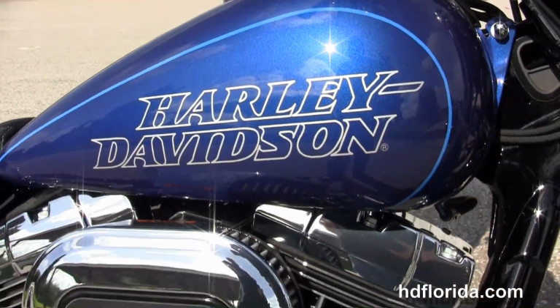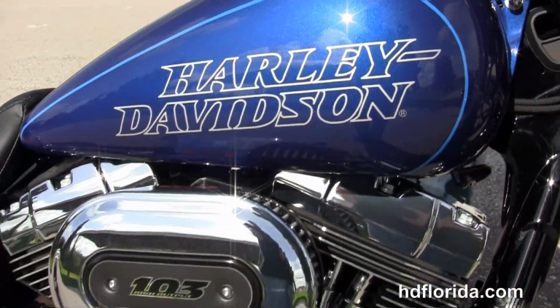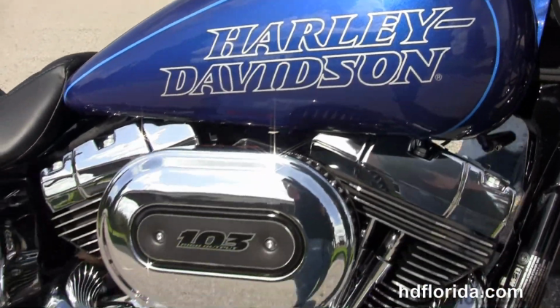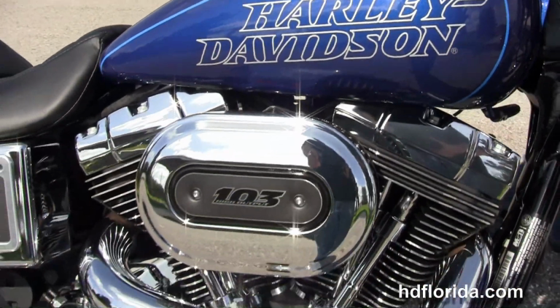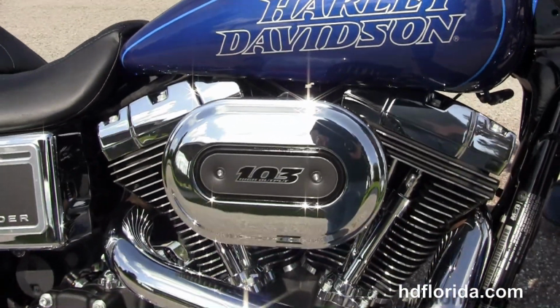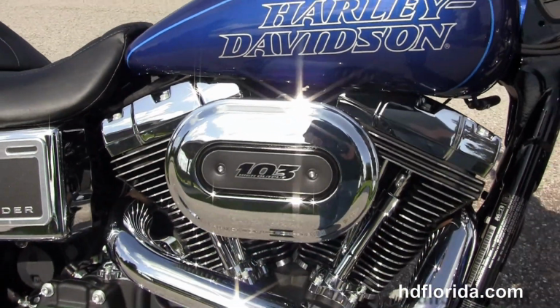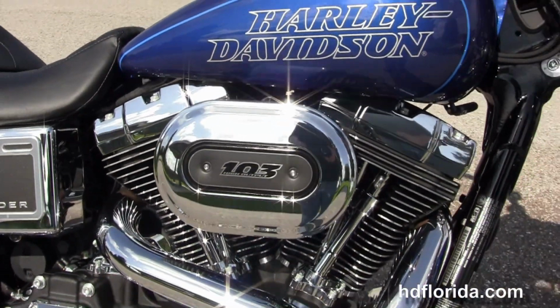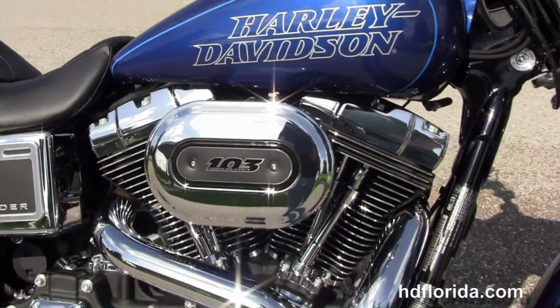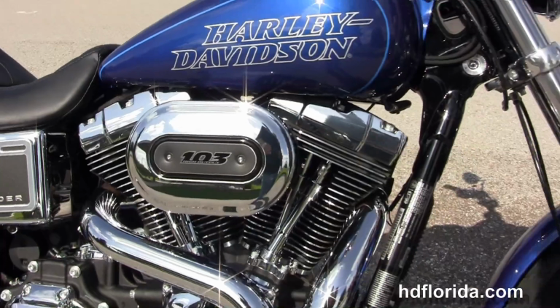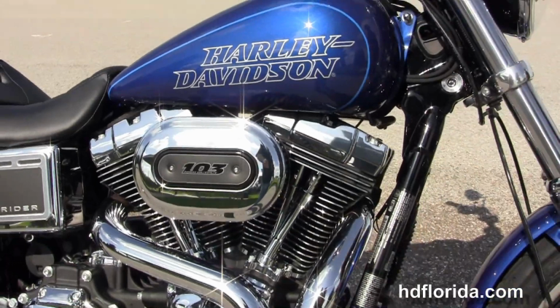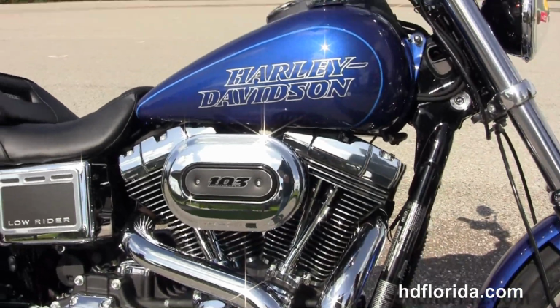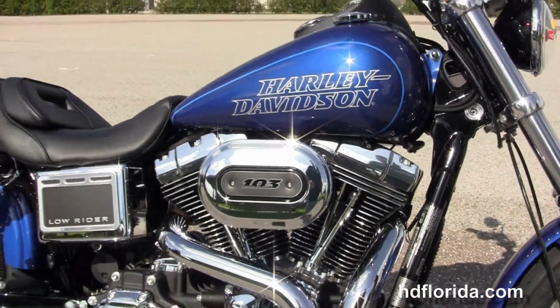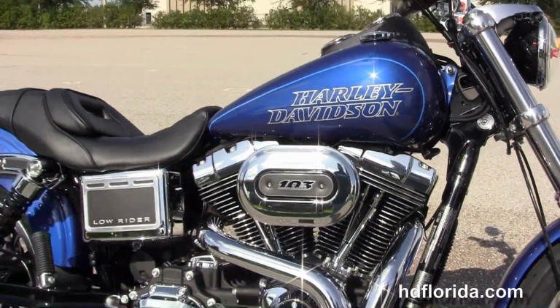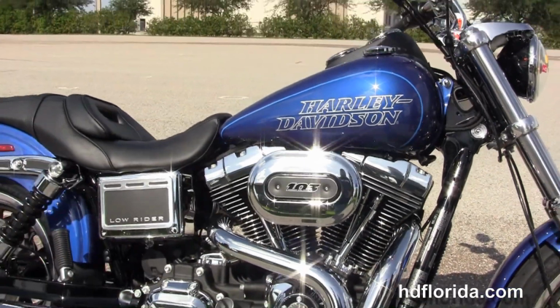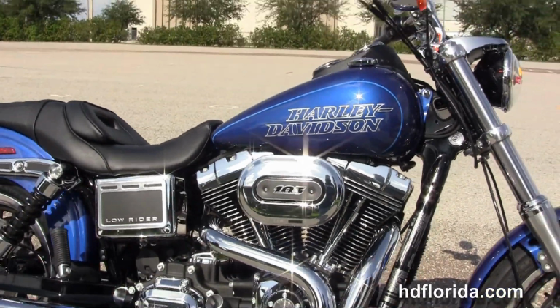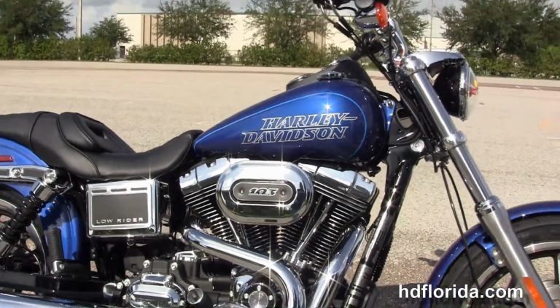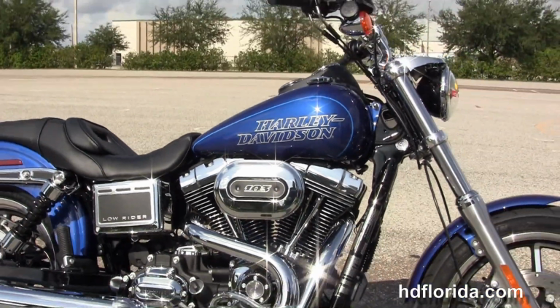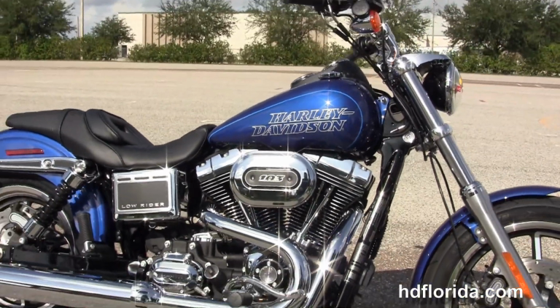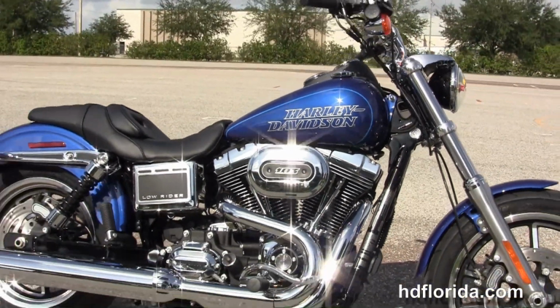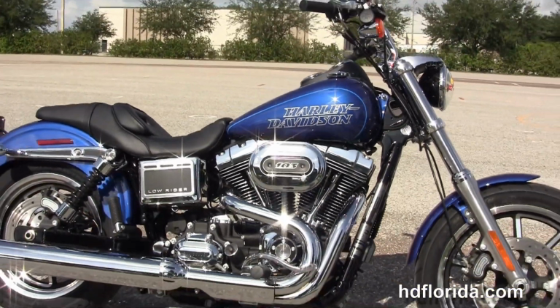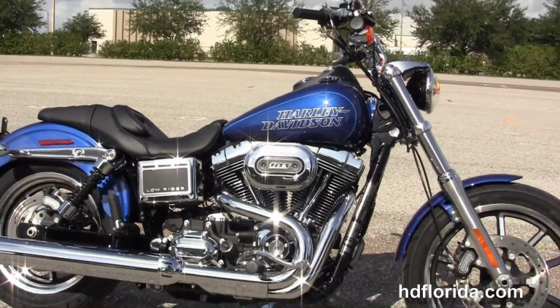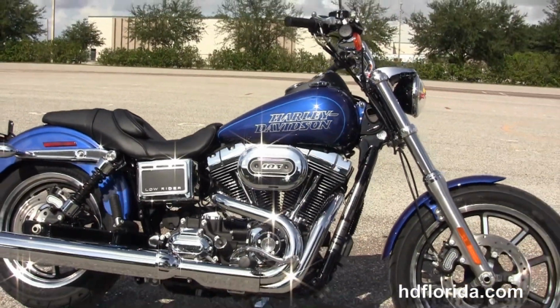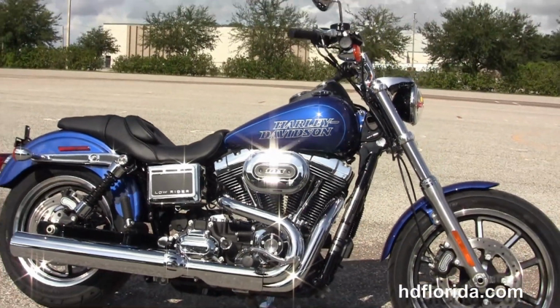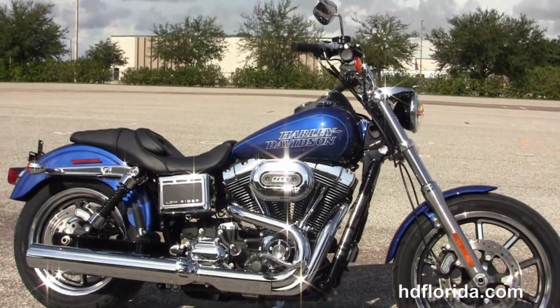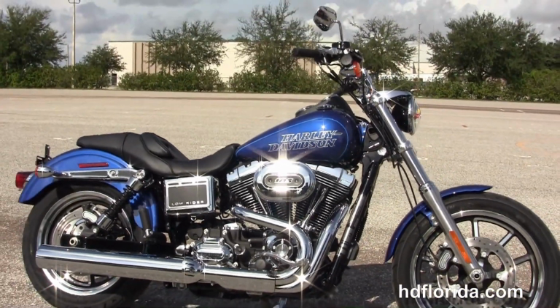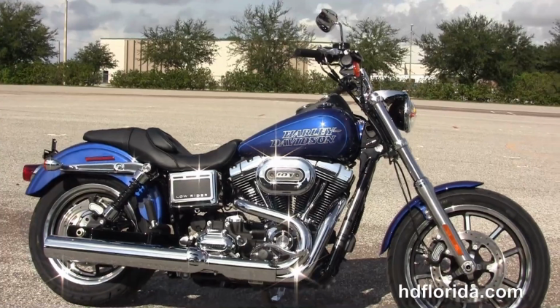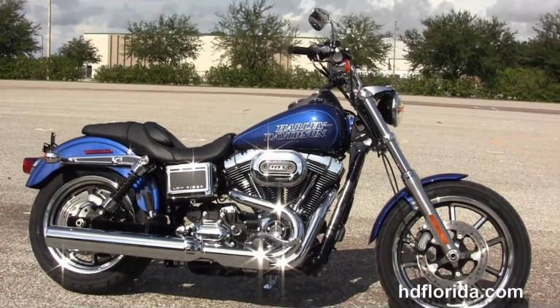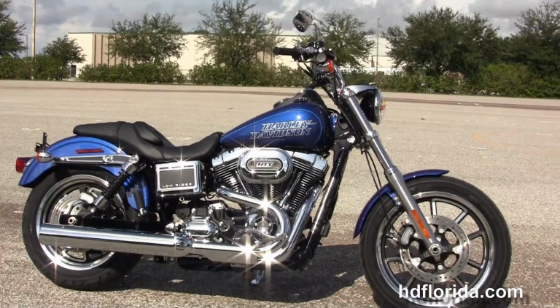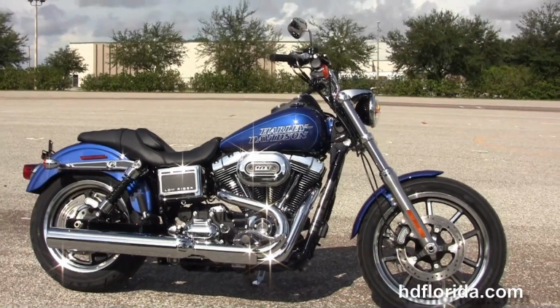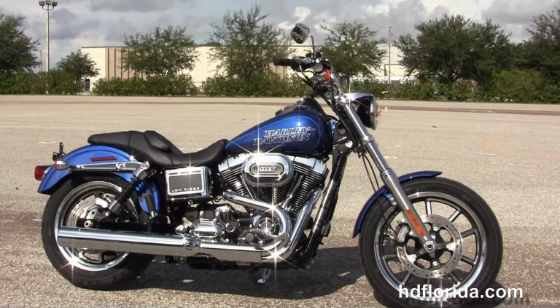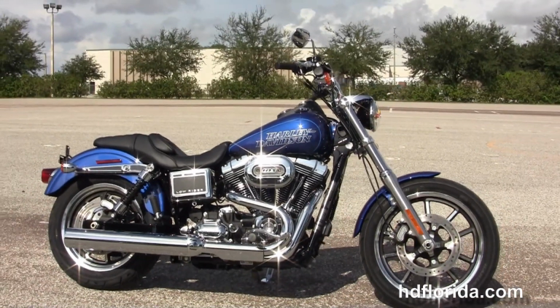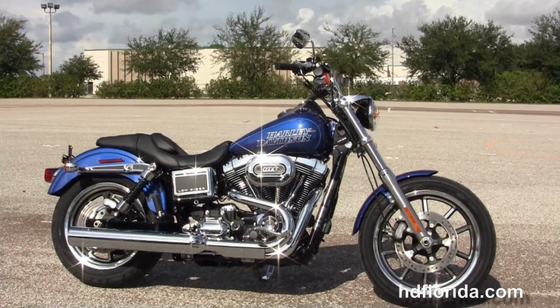We finance new Harley-Davidsons up to 84 months. Be sure to ask about our fly-and-ride program, and here at the world-famous Harley-Davidson of Florida all our bikes are fully serviced and safety inspected.